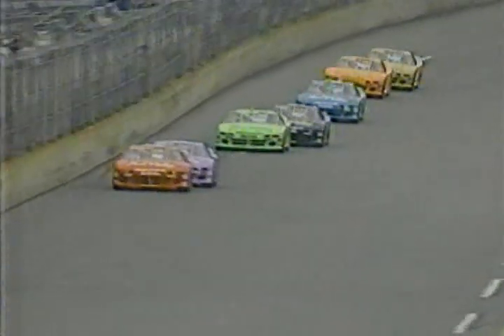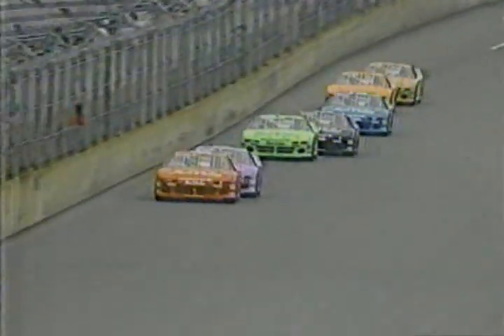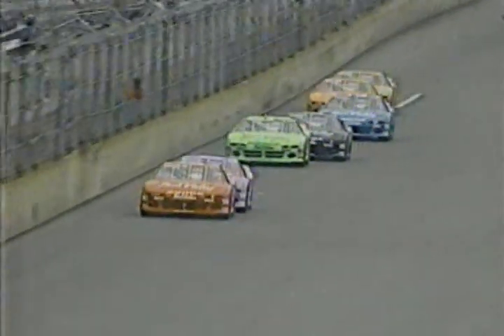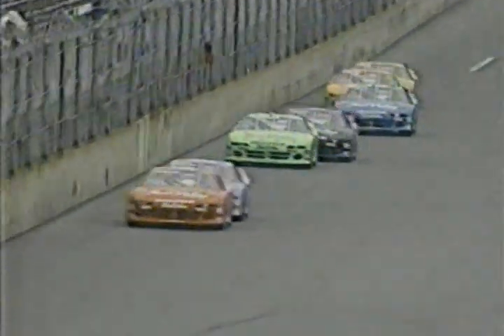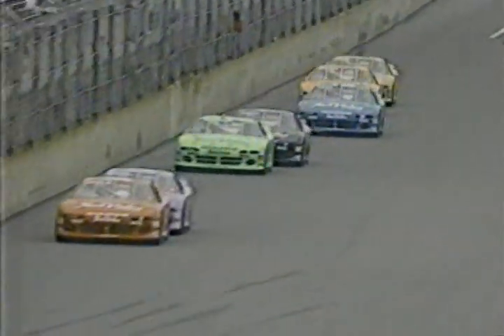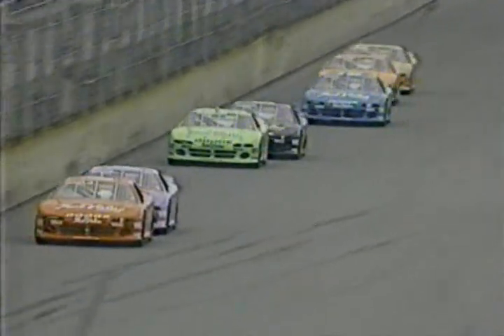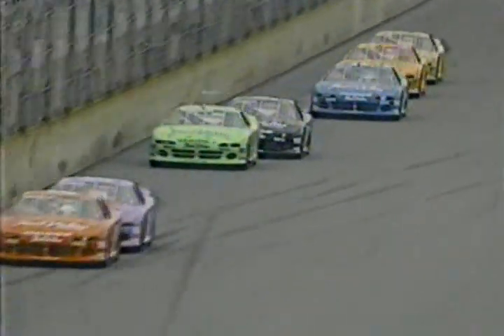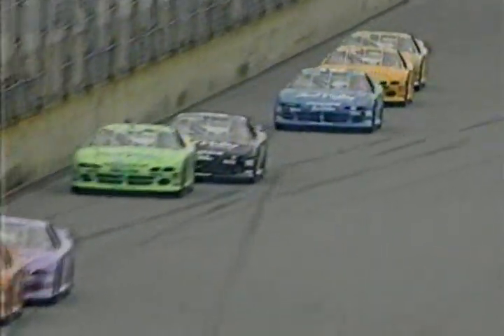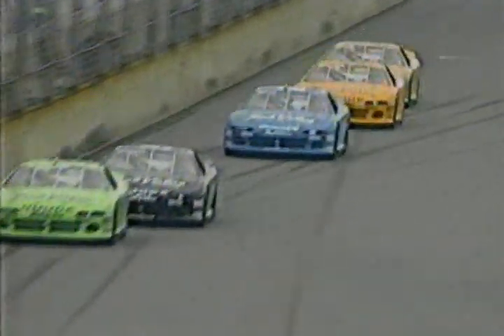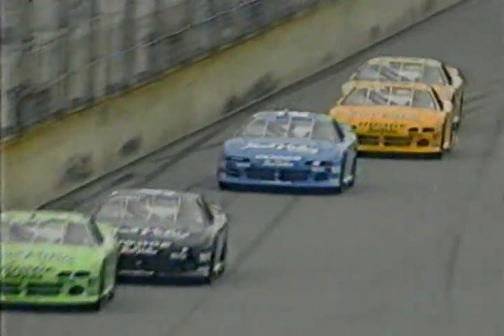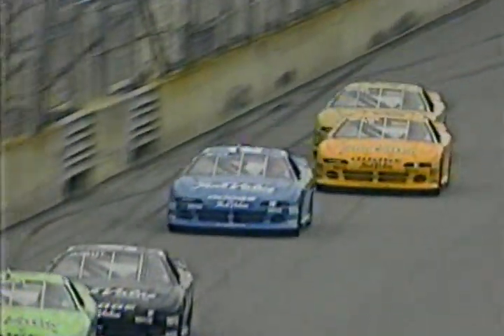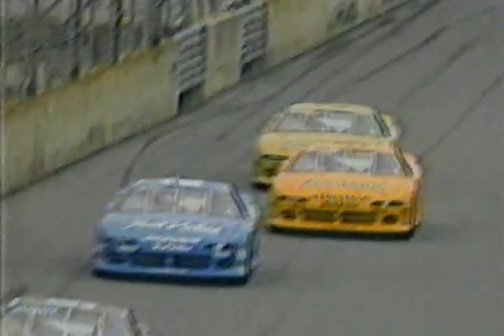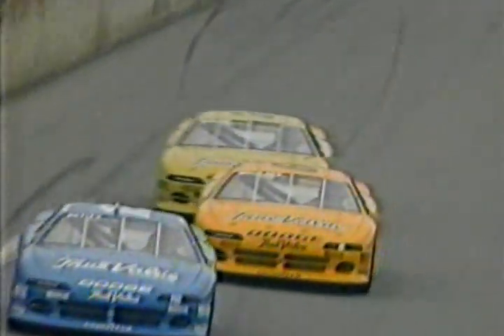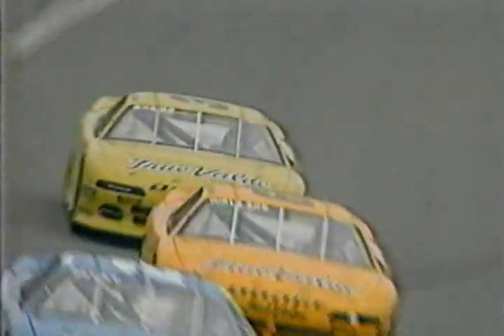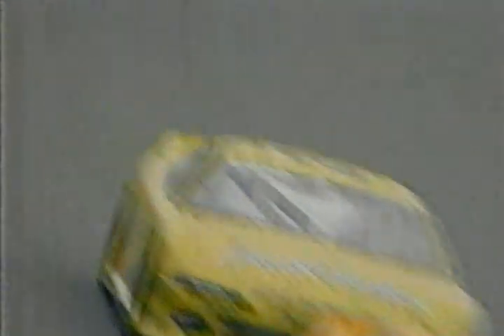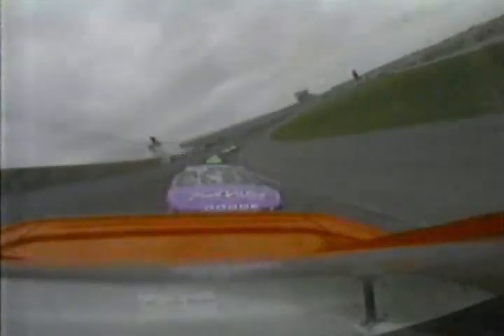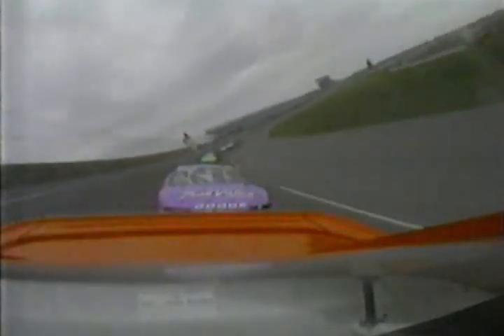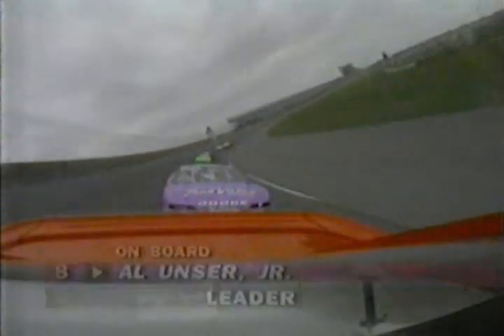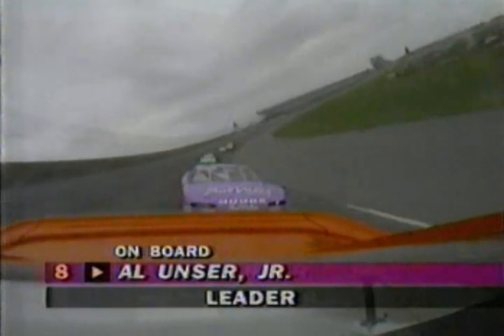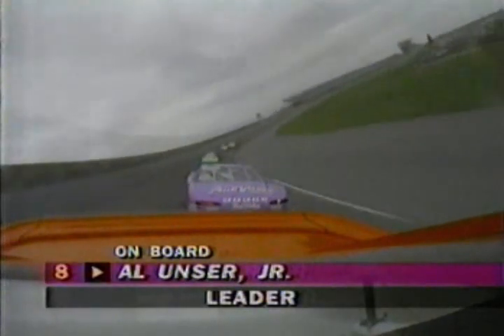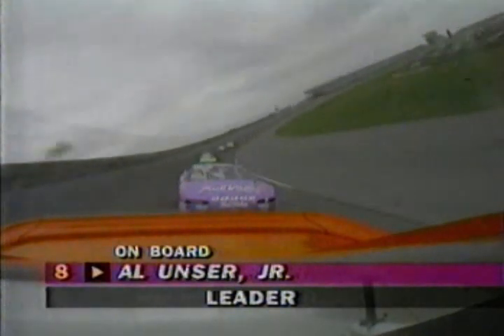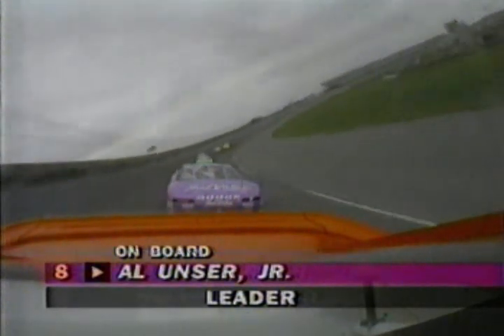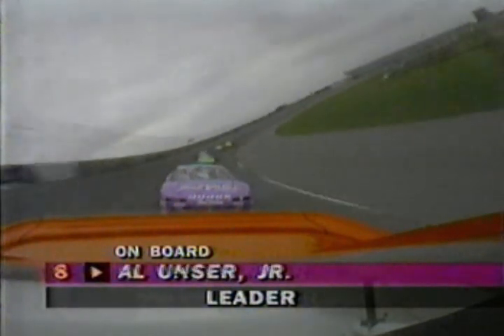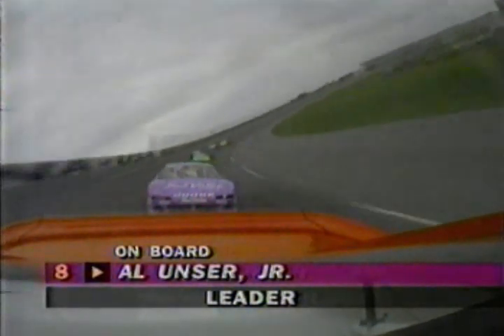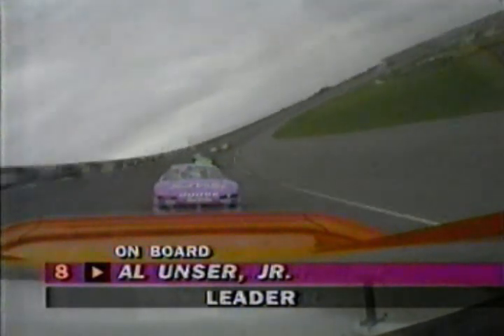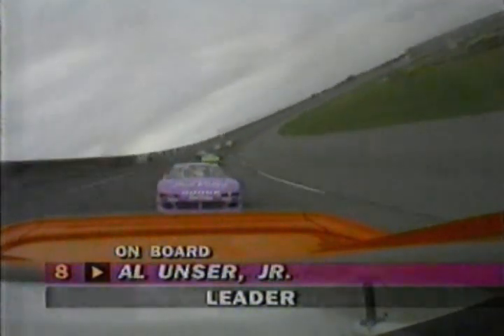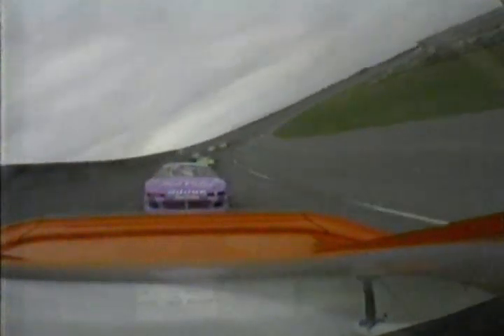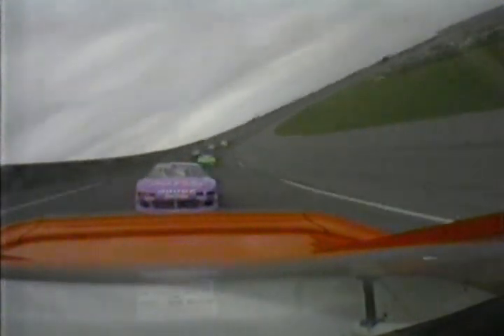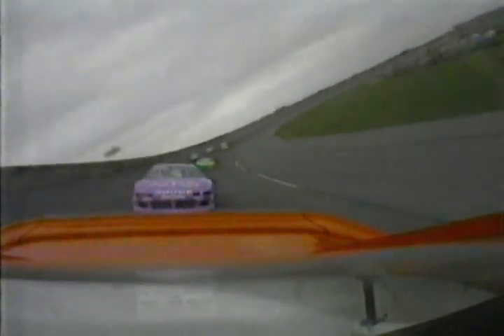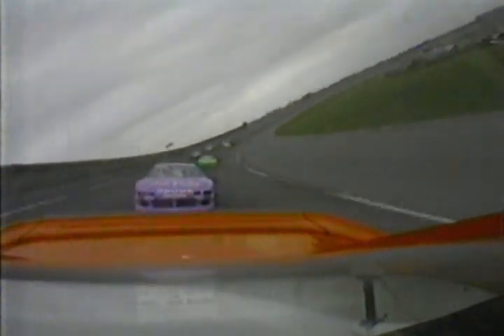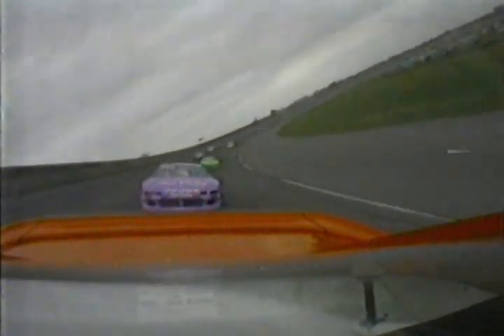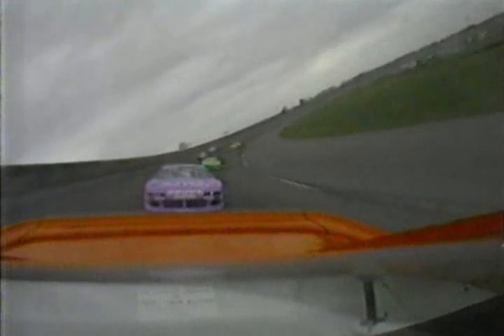Back at Daytona International, where the trick seems to be to find somebody that you want to draft with. Of course, the stock car drivers are experts at this track — wonderful at drafting and get along pretty well, especially in the IROC.